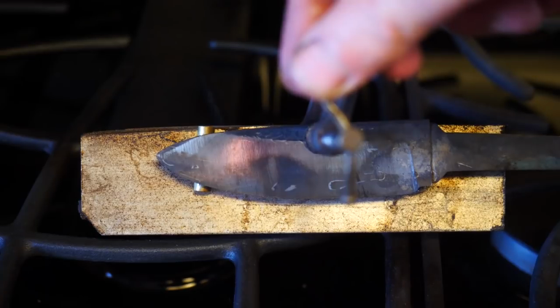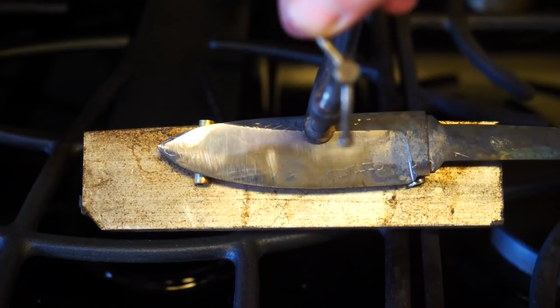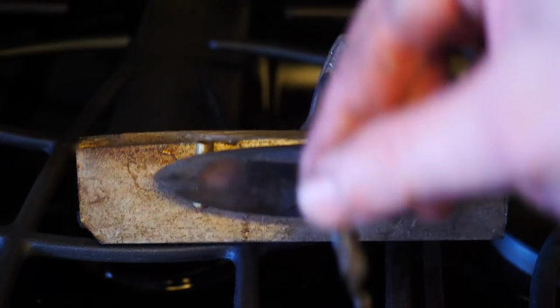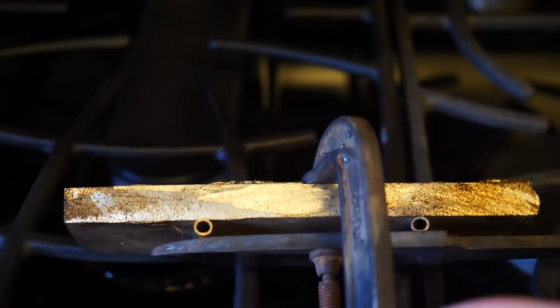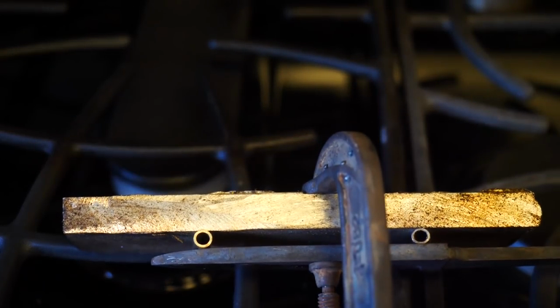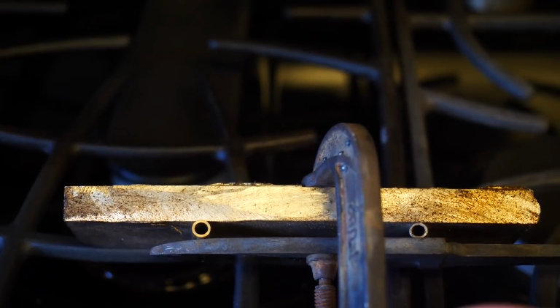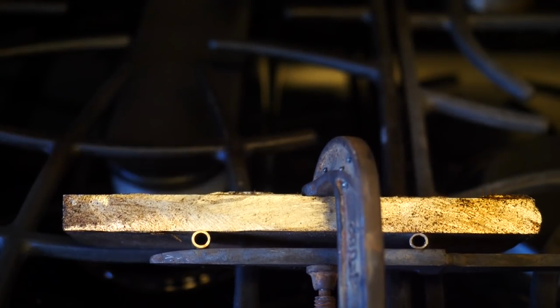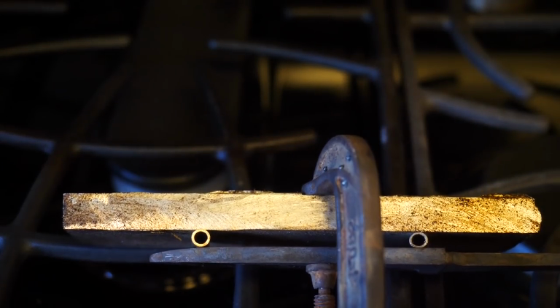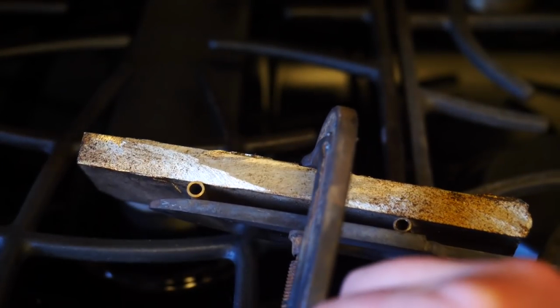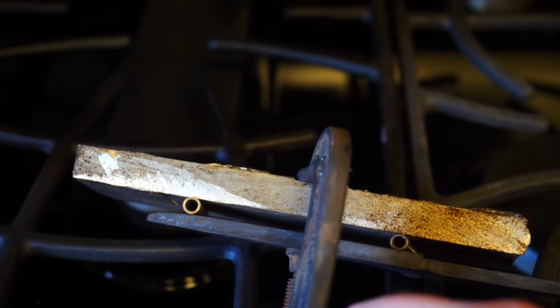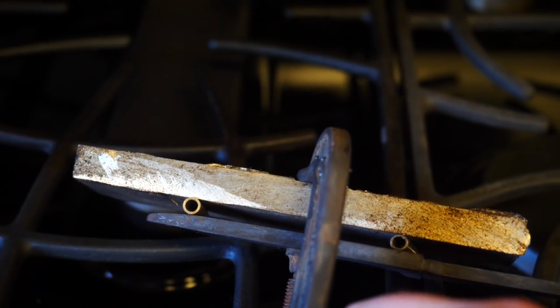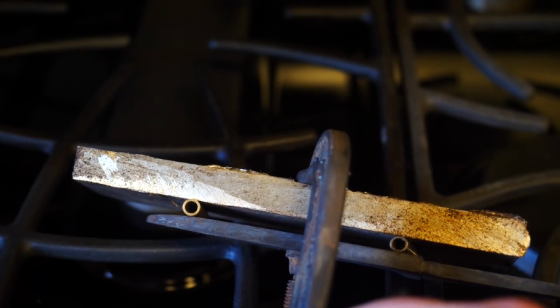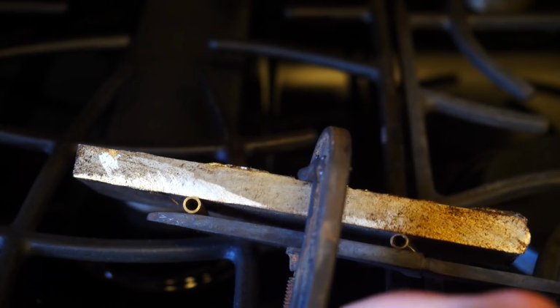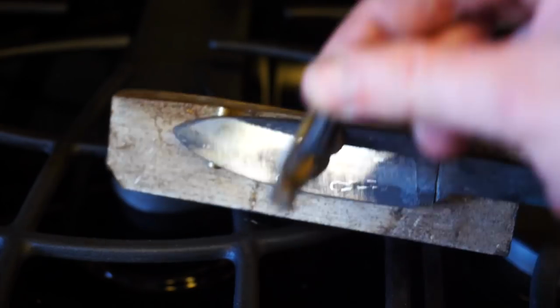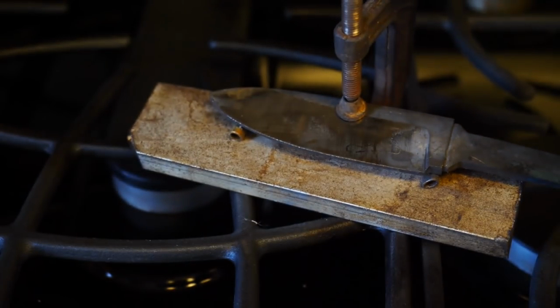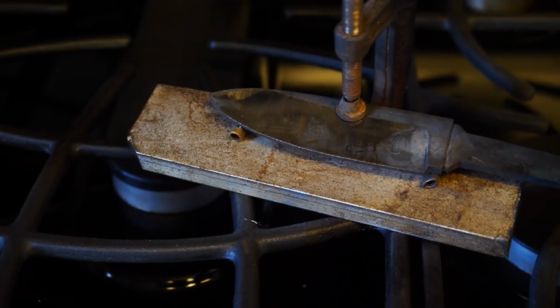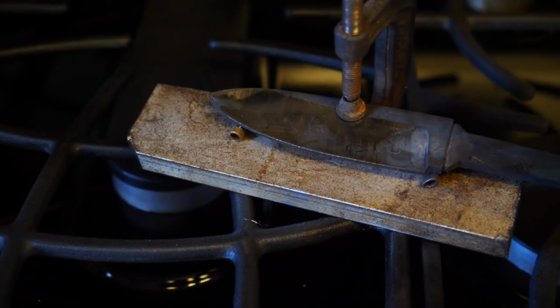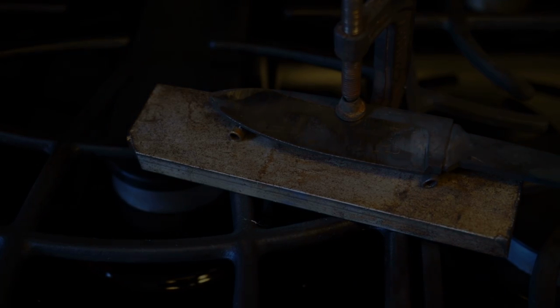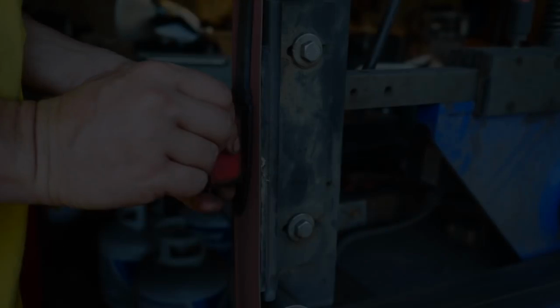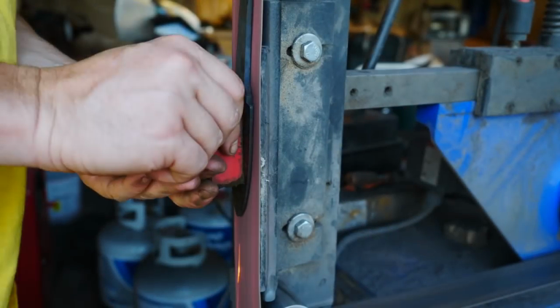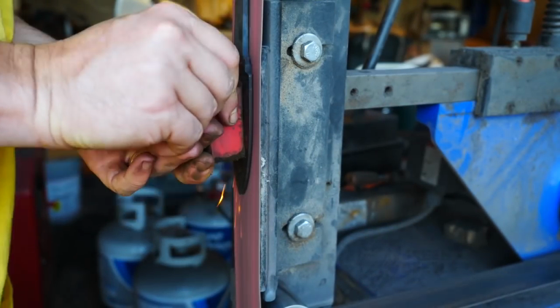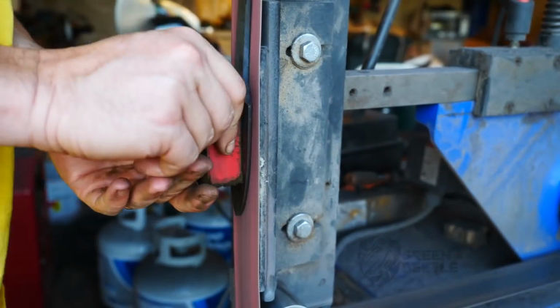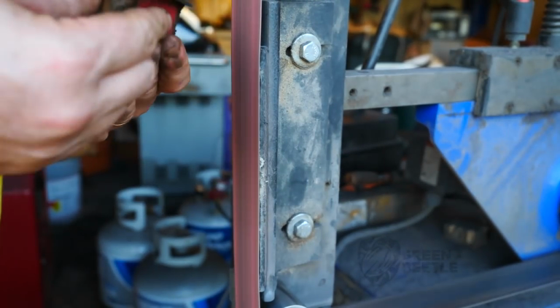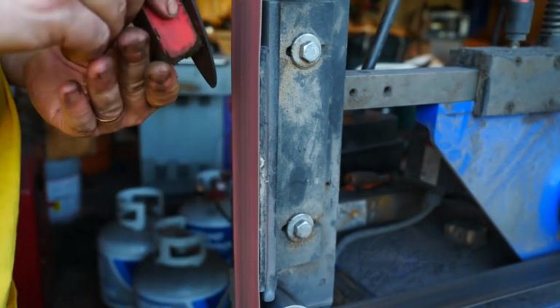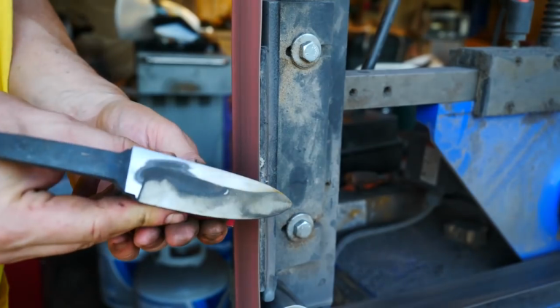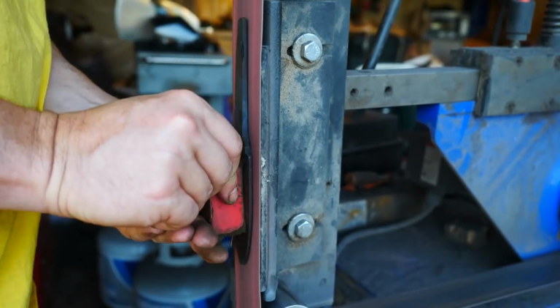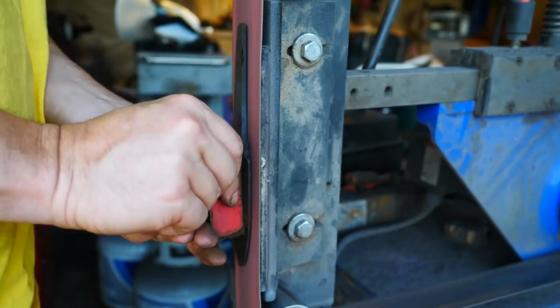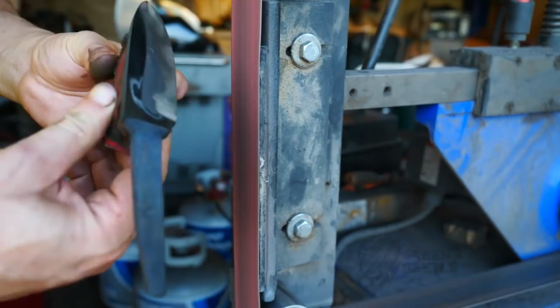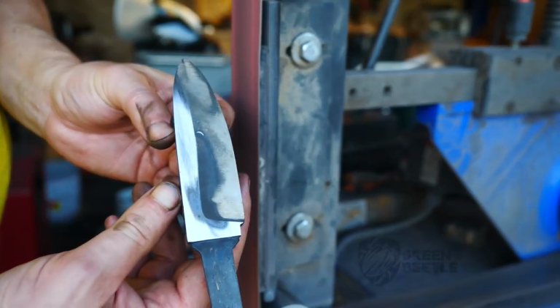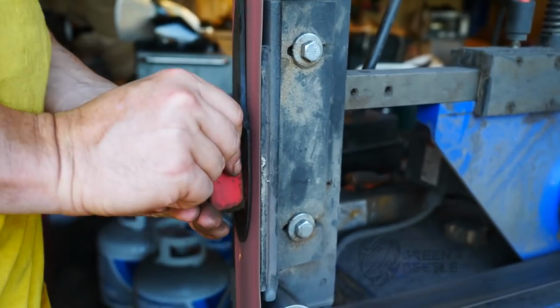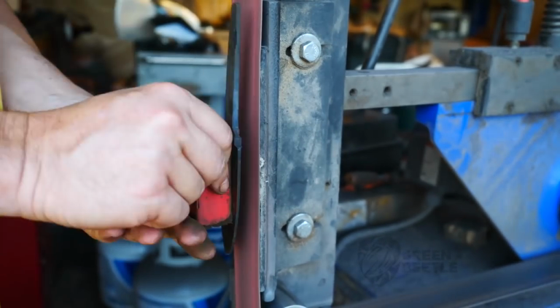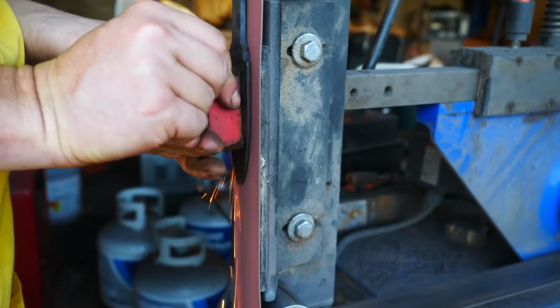Believe it or not, this thing warped, so I had to straighten it while tempering. I was really shocked — it's so short and fat, and it was normalized, so that seems pretty rare. But it happens, I guess, and we got it straightened out.